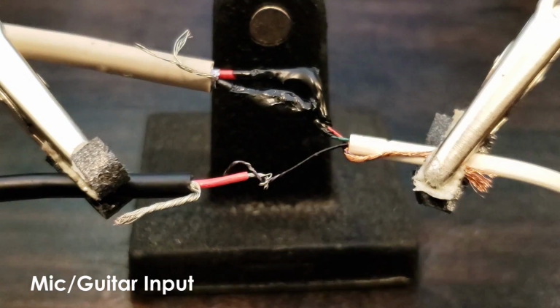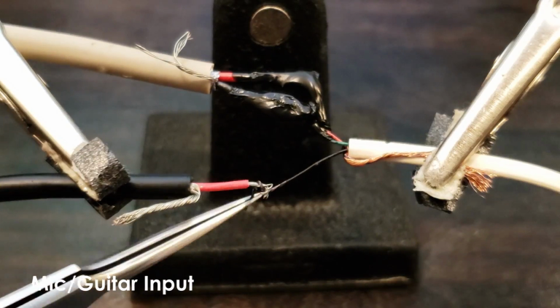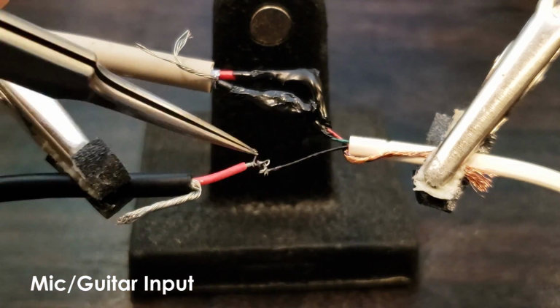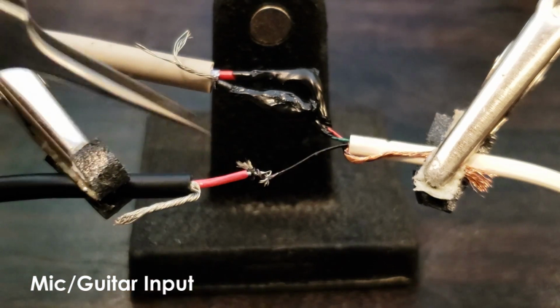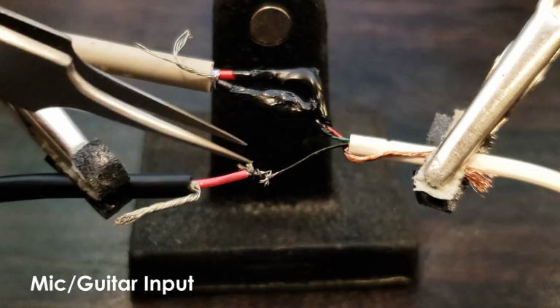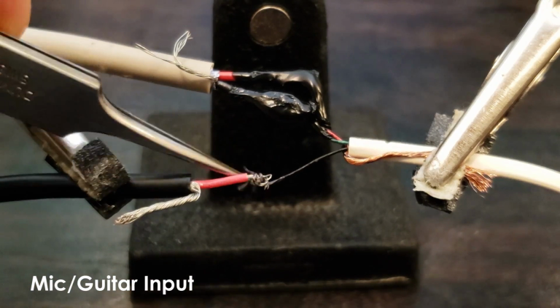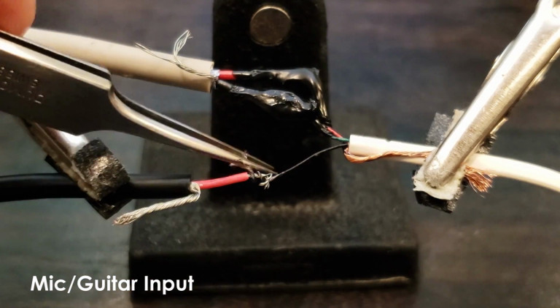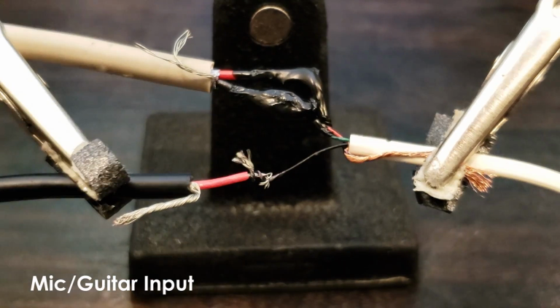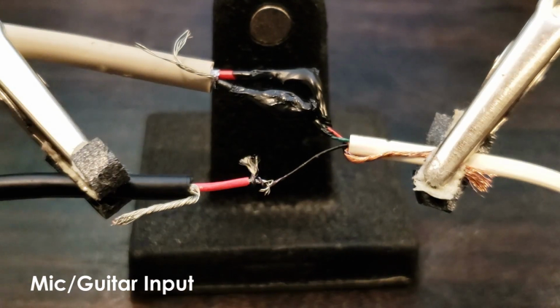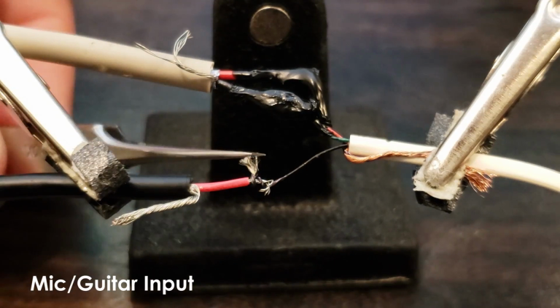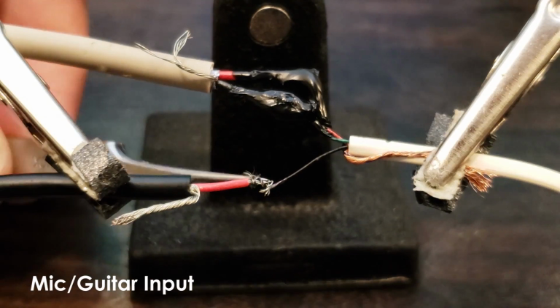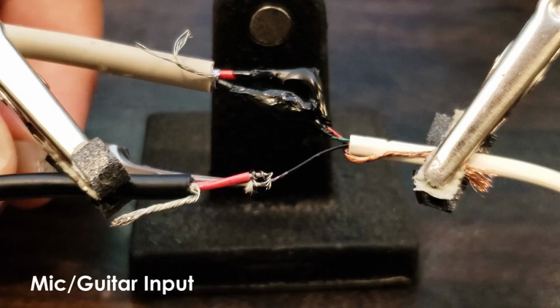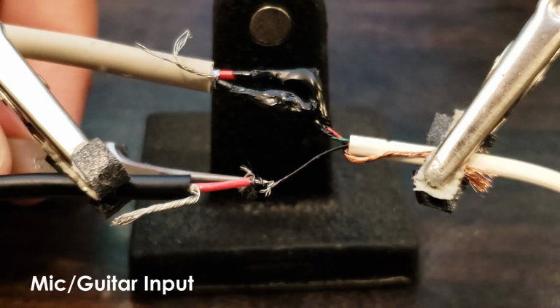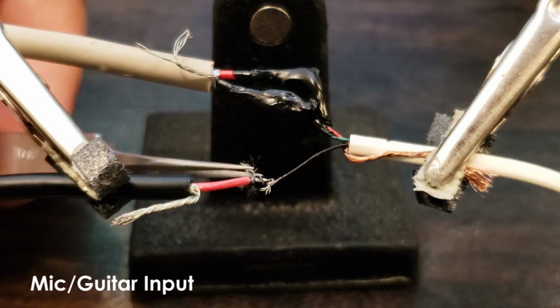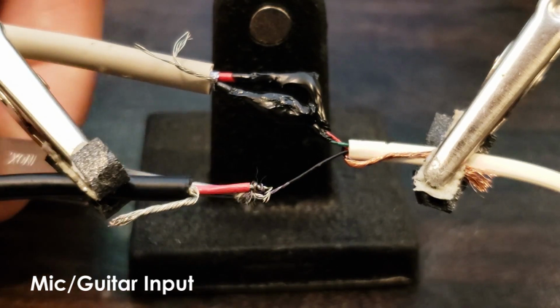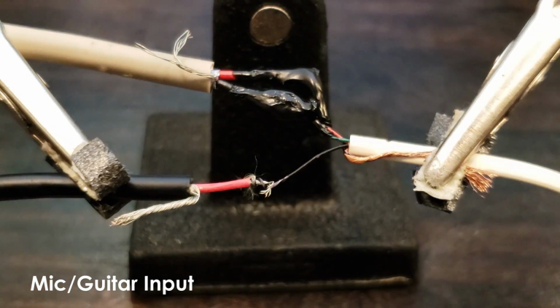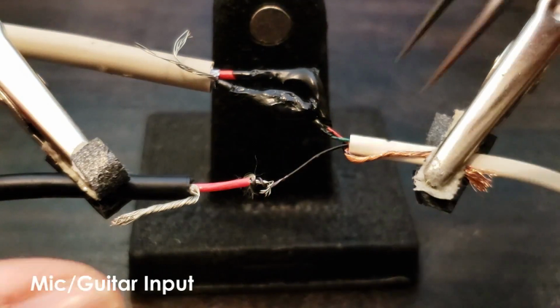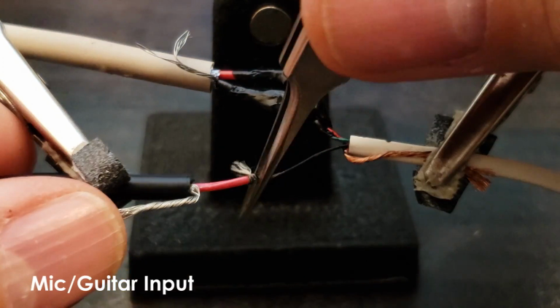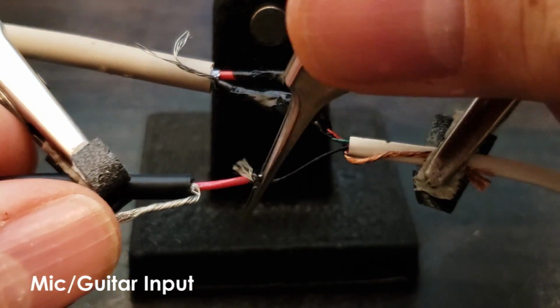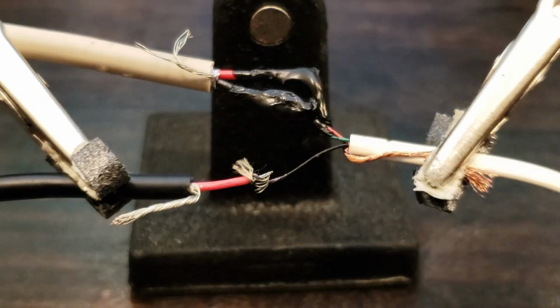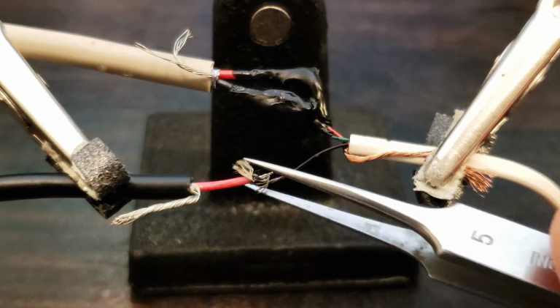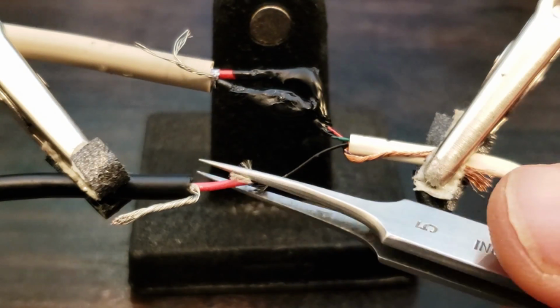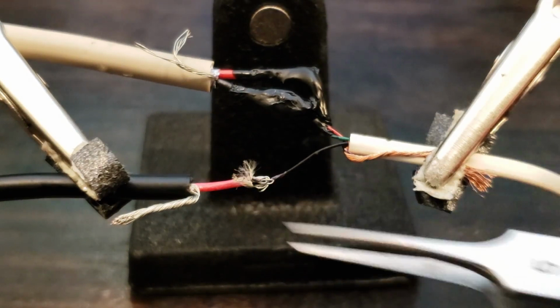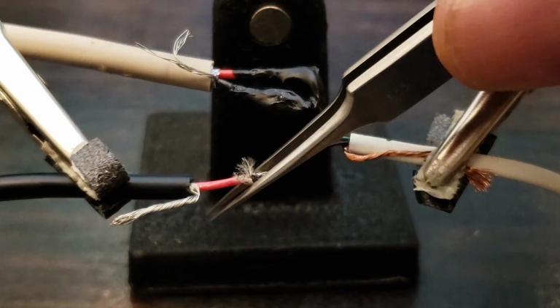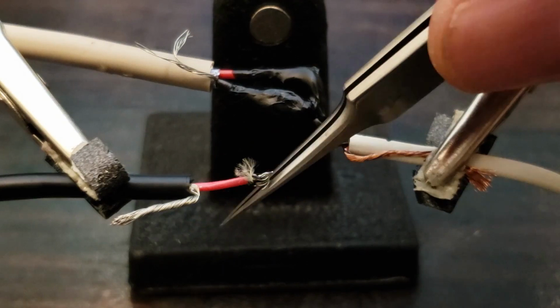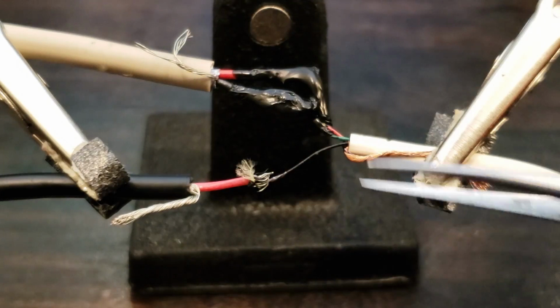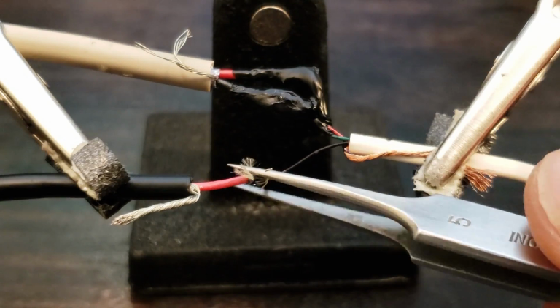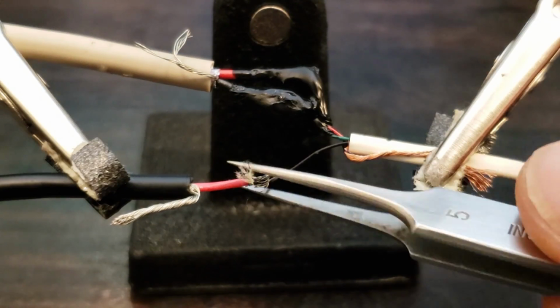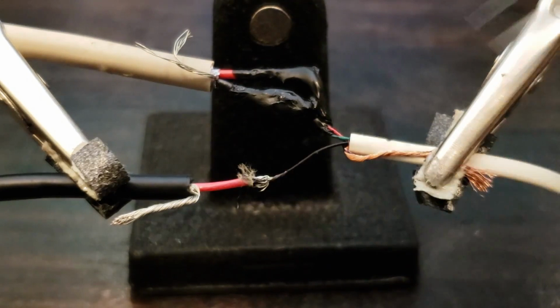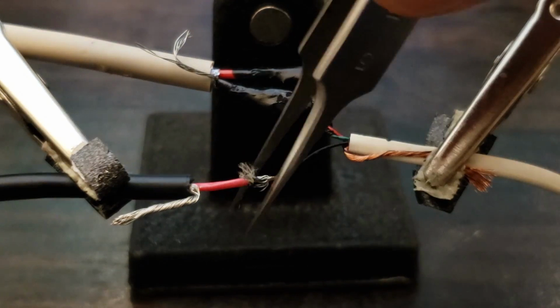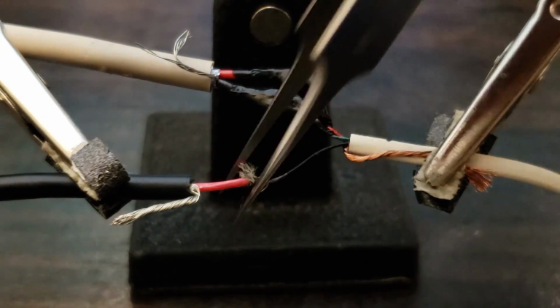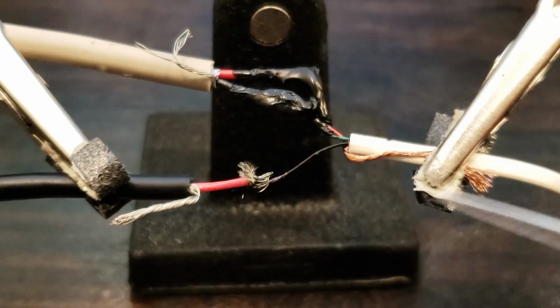A quick note though: it does work pretty well as a guitar DI. However, your volume pot might be scratchy unless you use a pedal or some other sort of buffer. That's because there are one and a half volts on the input cable, which would normally power the headset condenser mic.